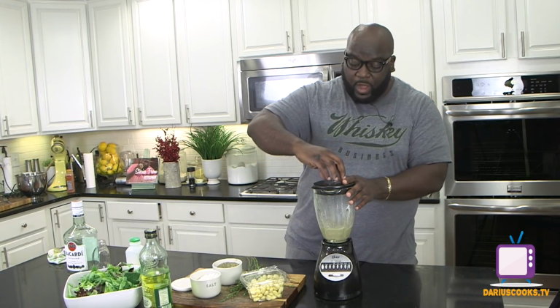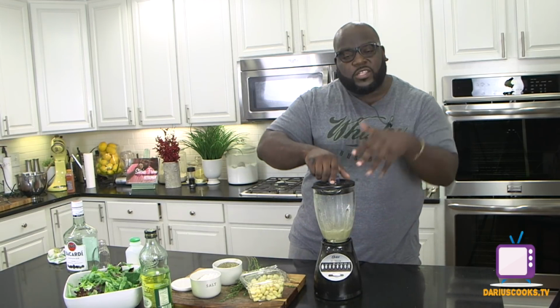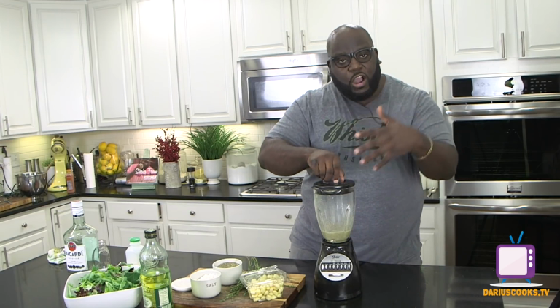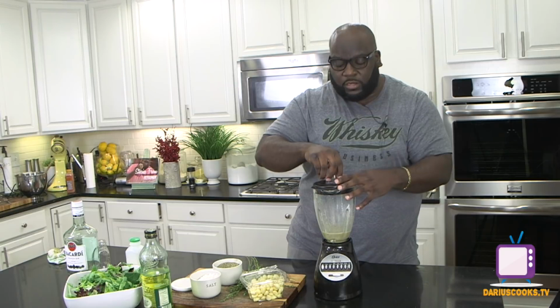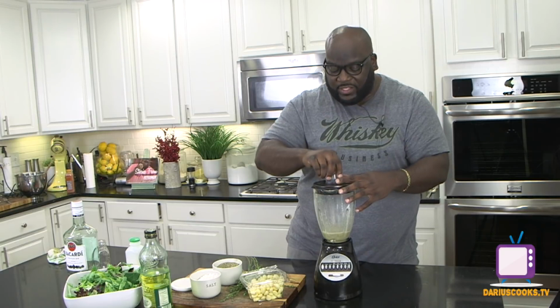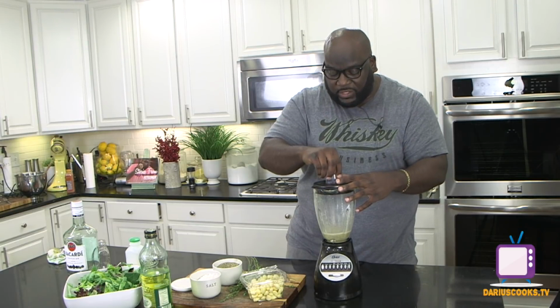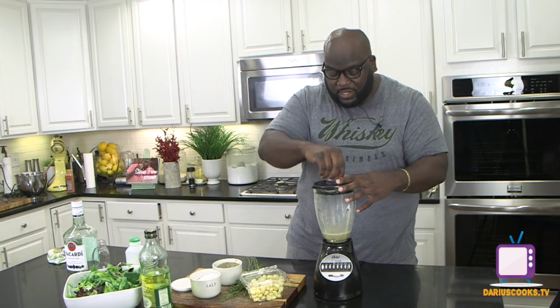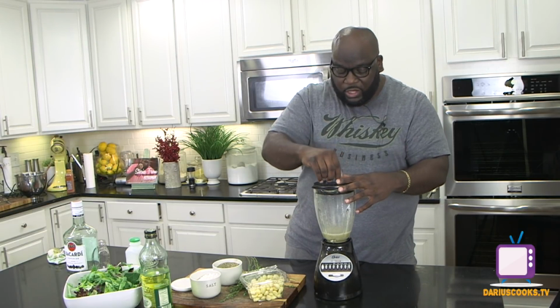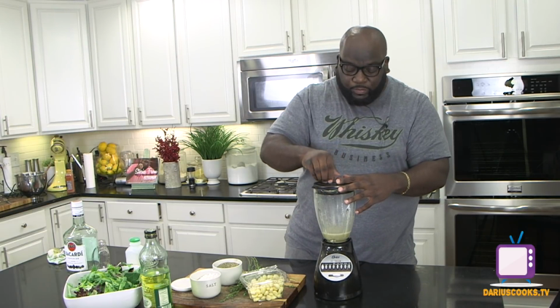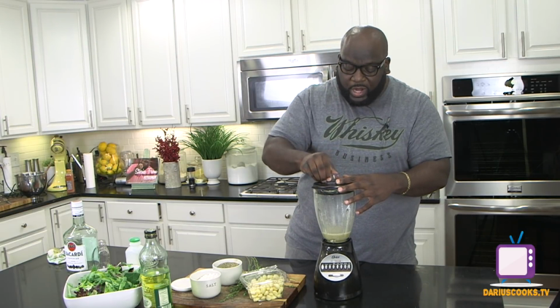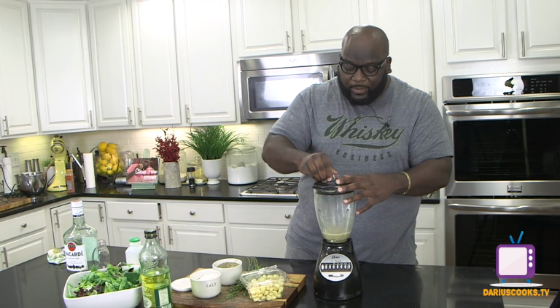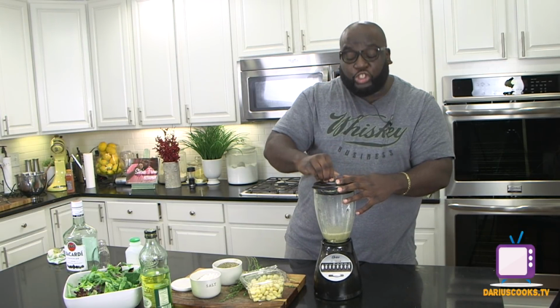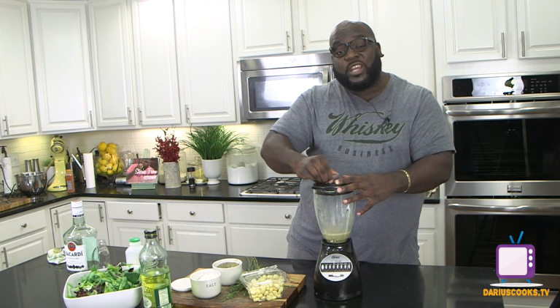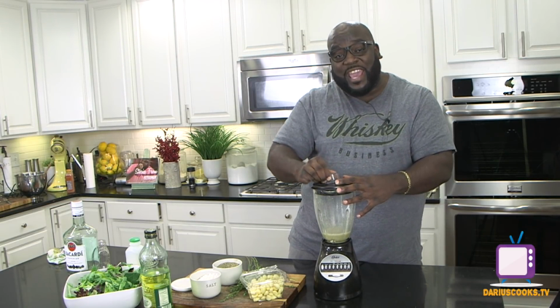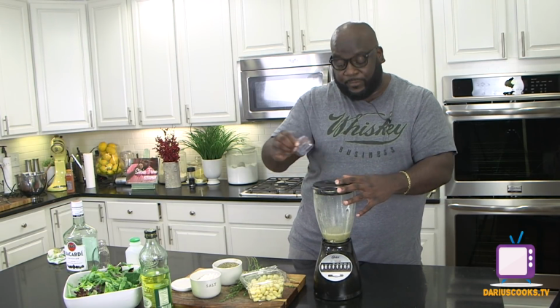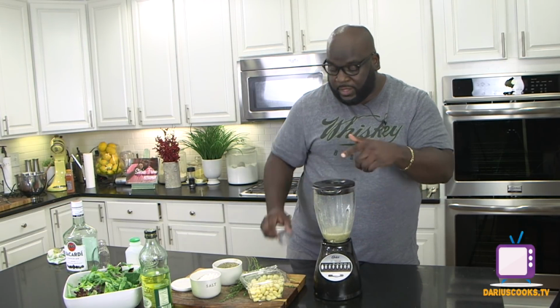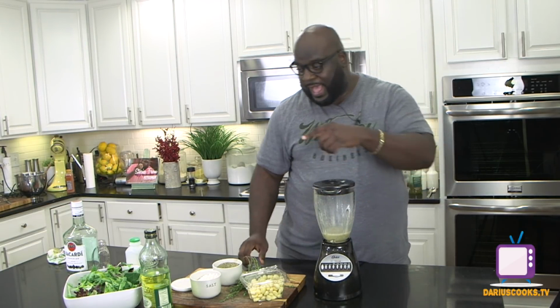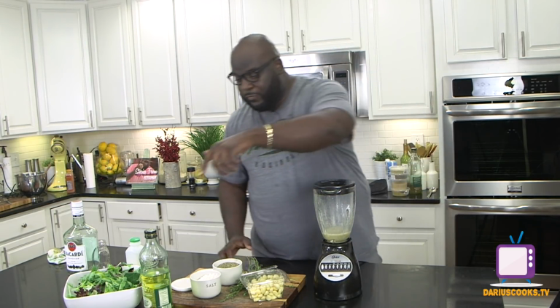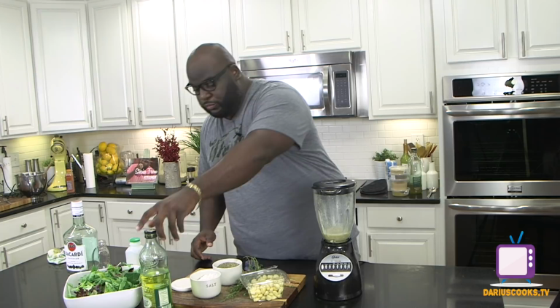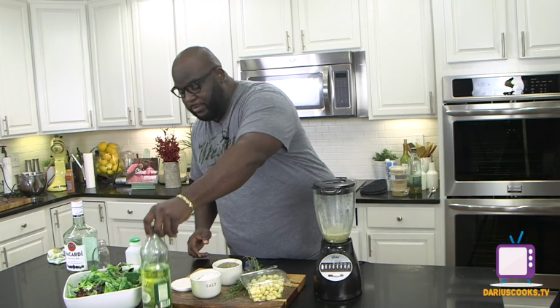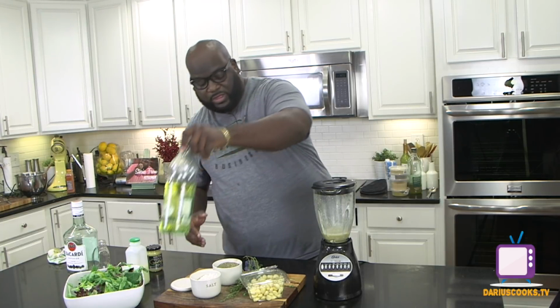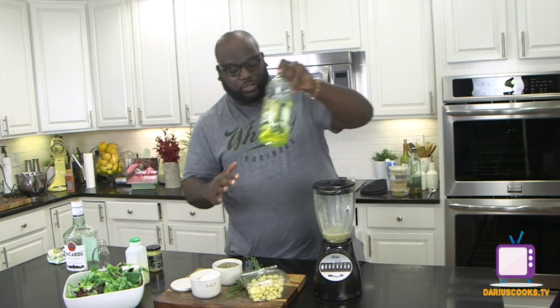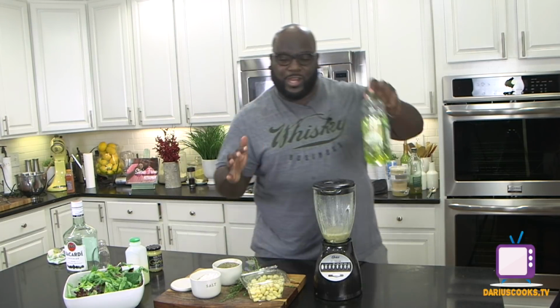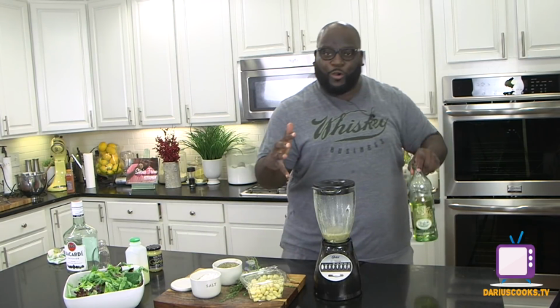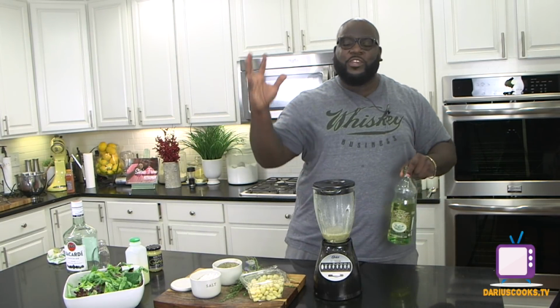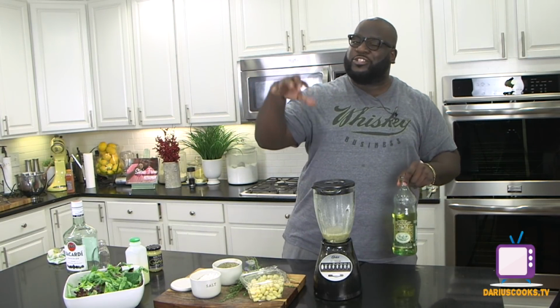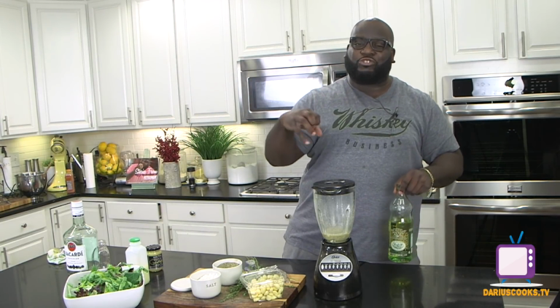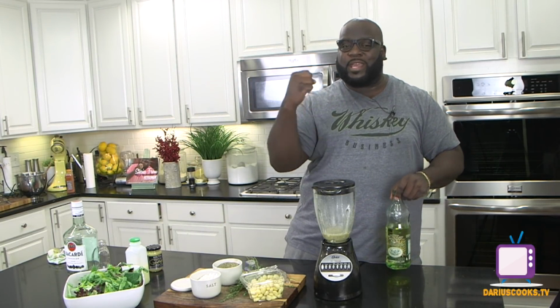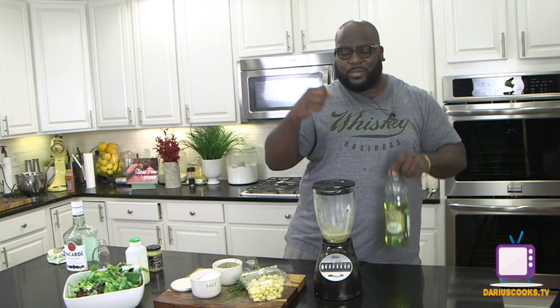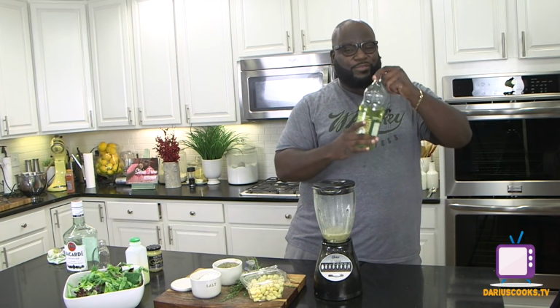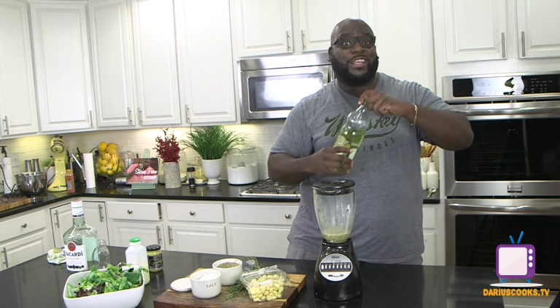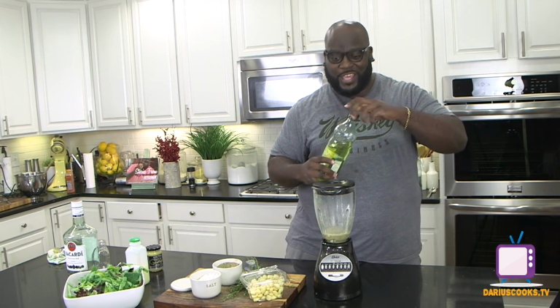Now once the garlic clove has gotten sort of broken up, I'm going to stream in the olive oil. I'm going to put the mixture on low and just stream it in until it becomes nice and thick.